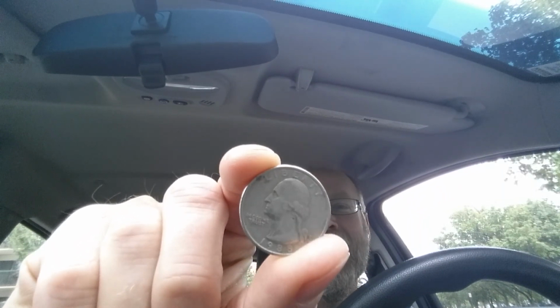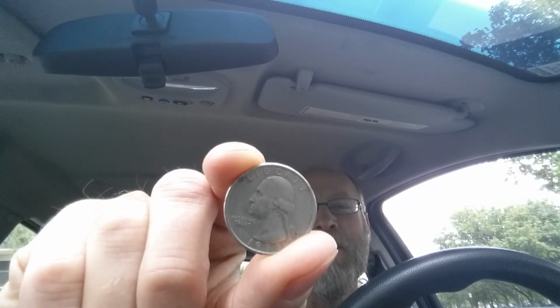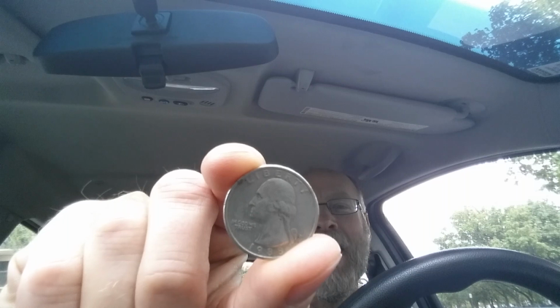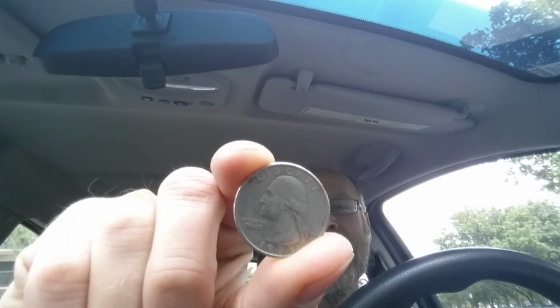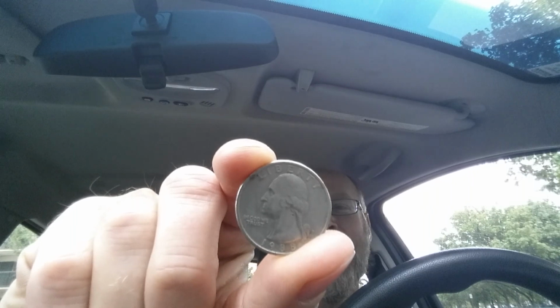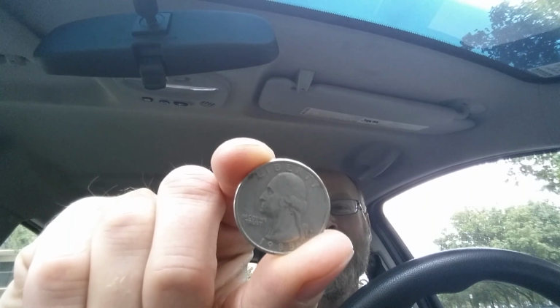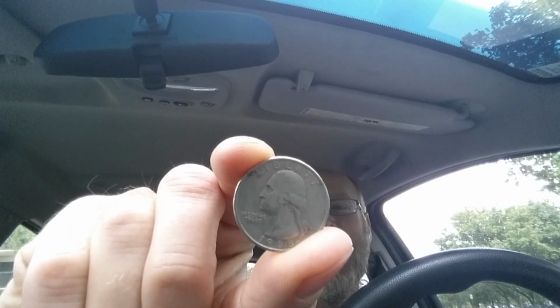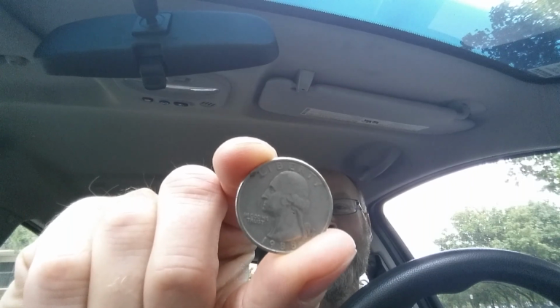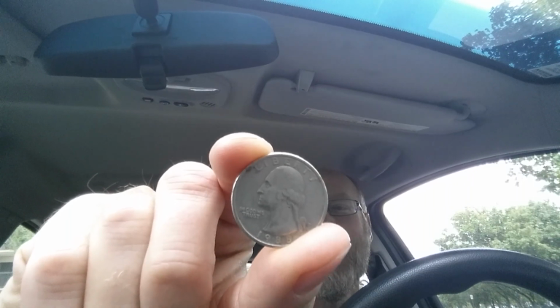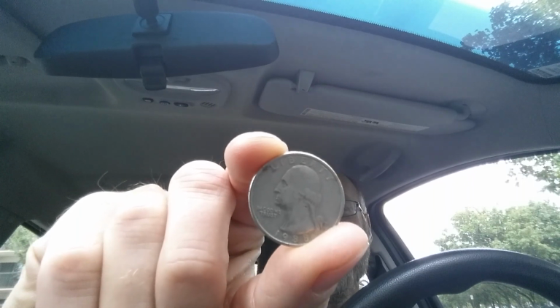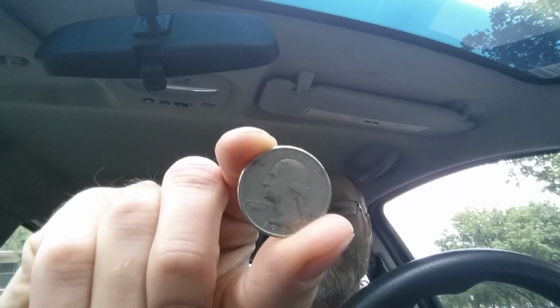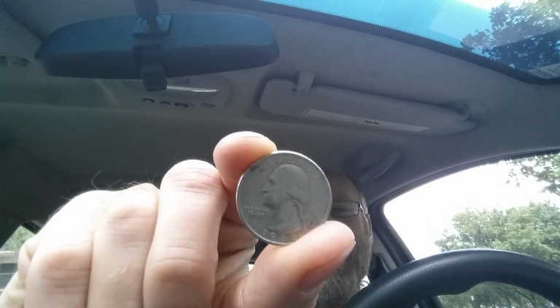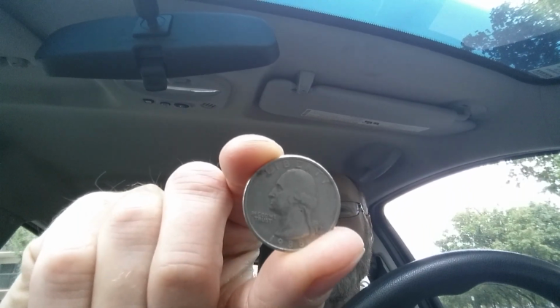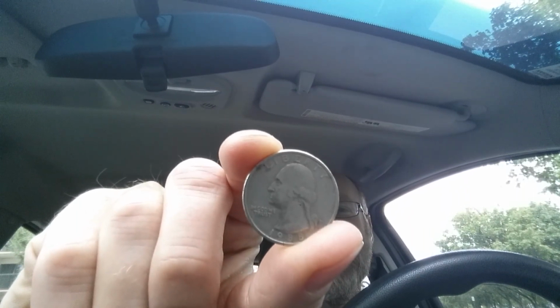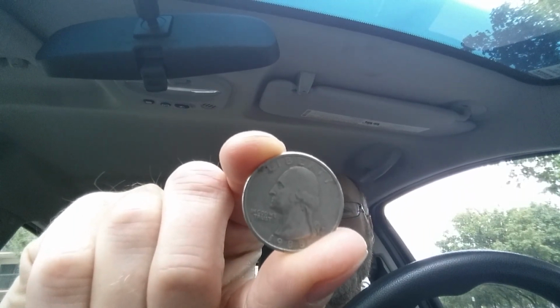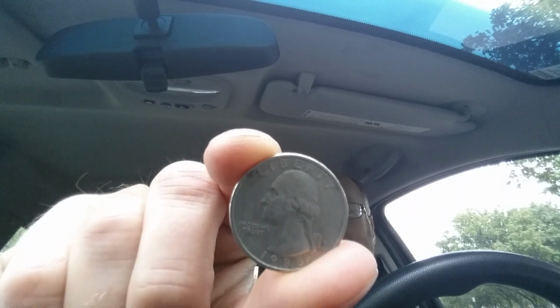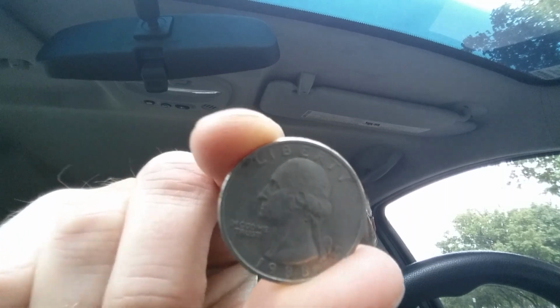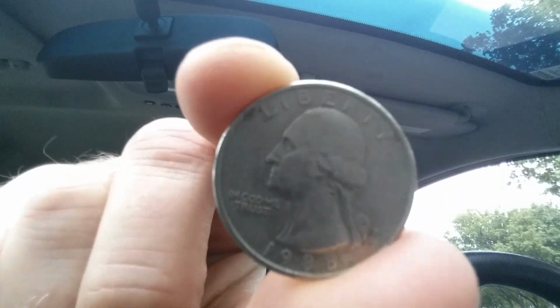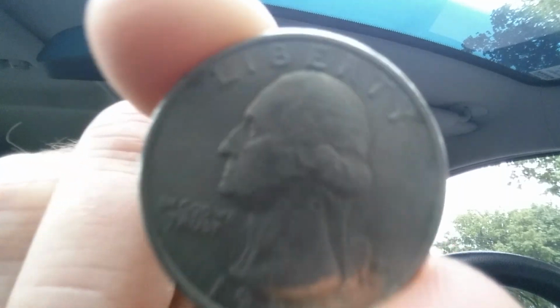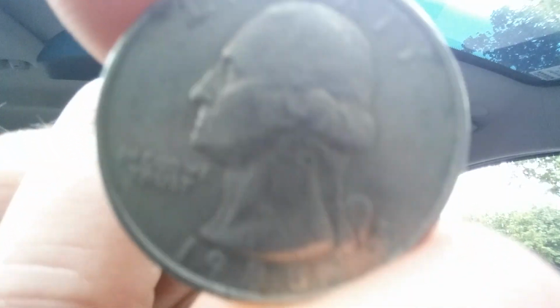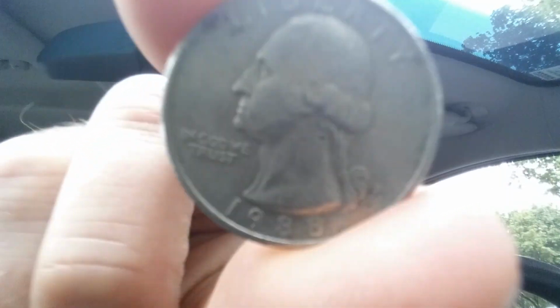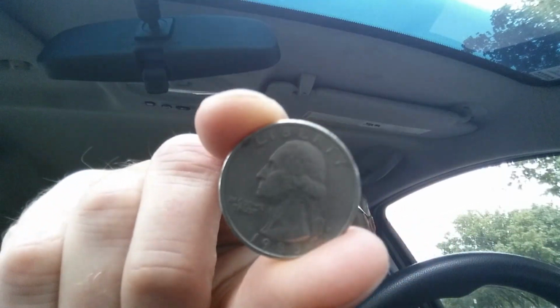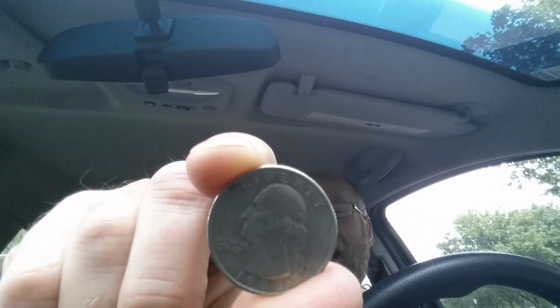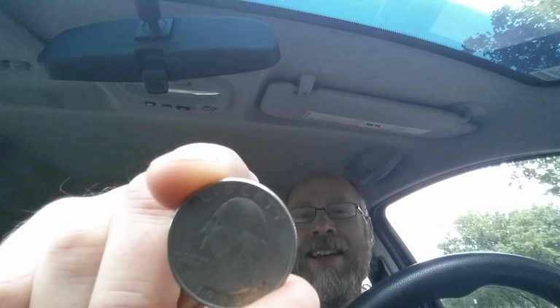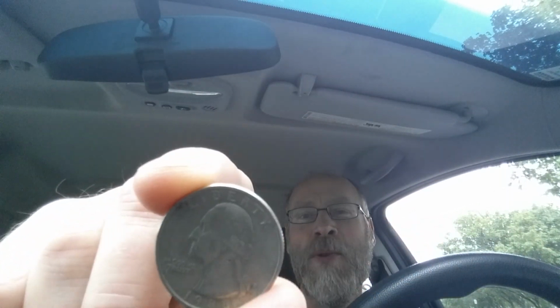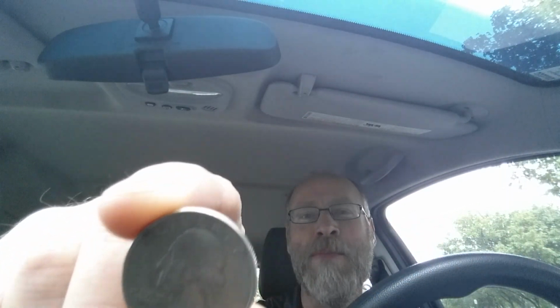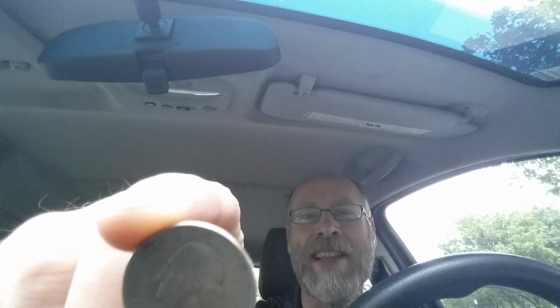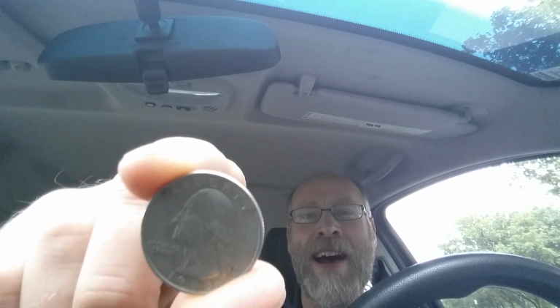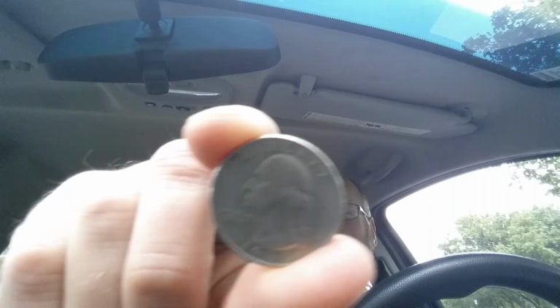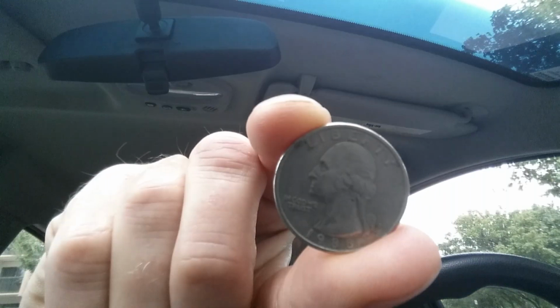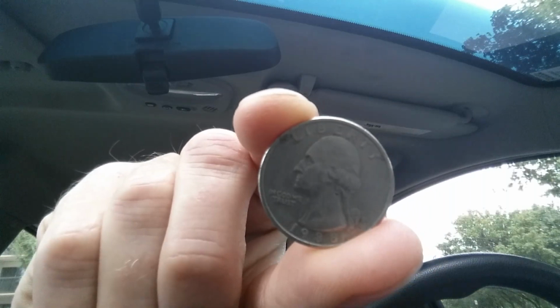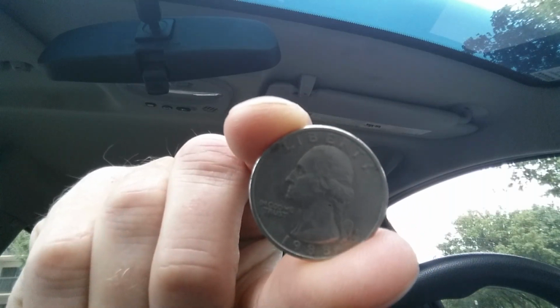The numismatic value is also 25 cents for one found in average circulated condition, just as the one you see here on your screen now, and can be worth as much as $11 for one found in certified mint state.